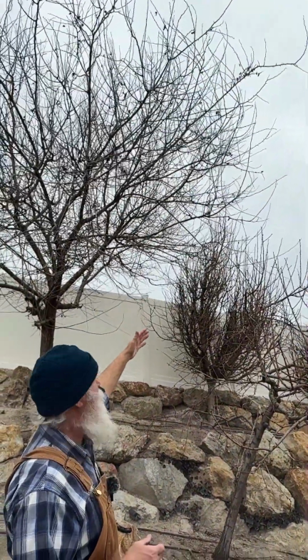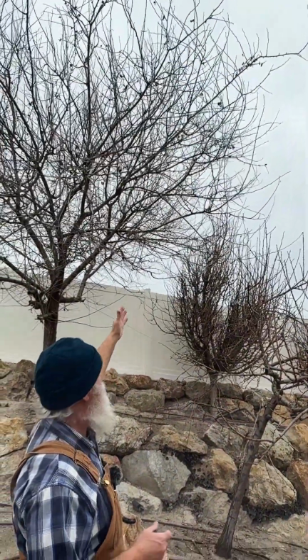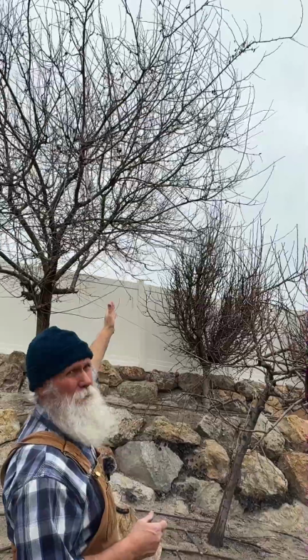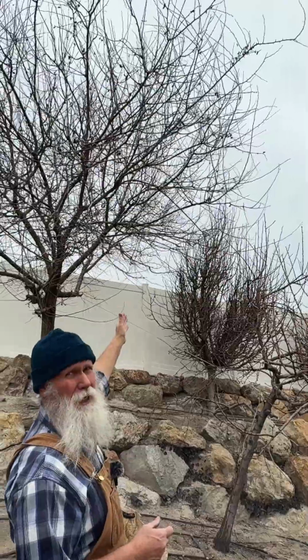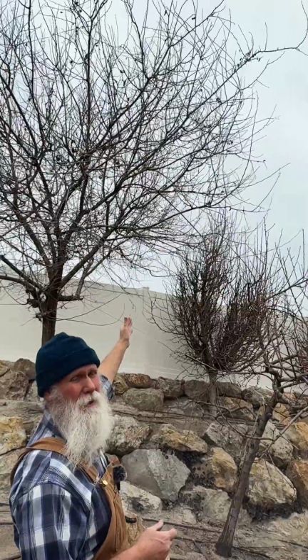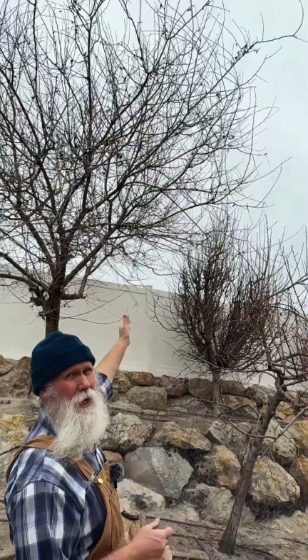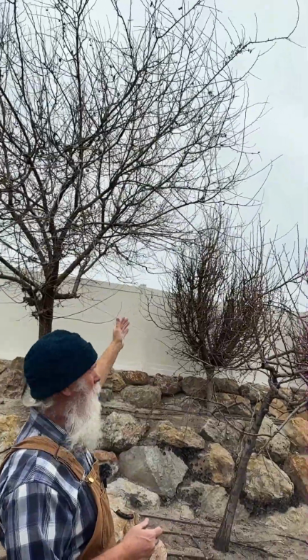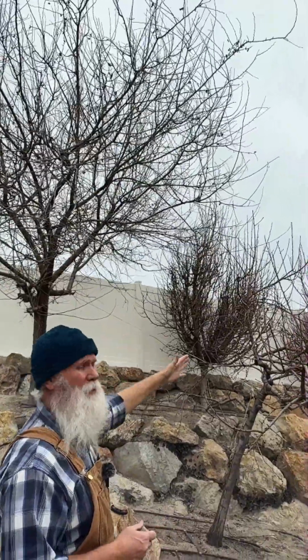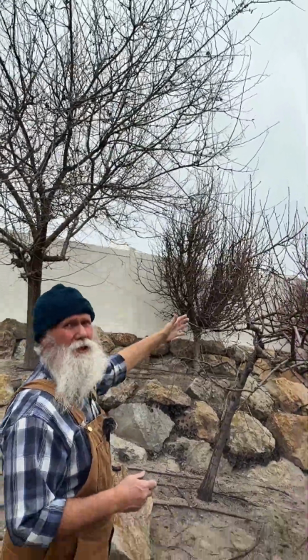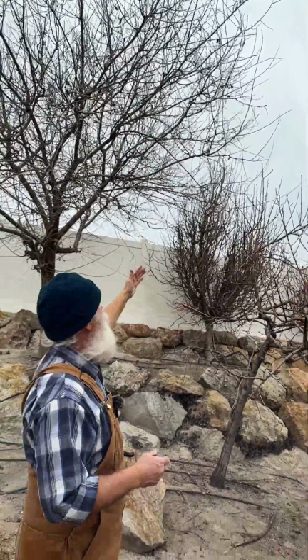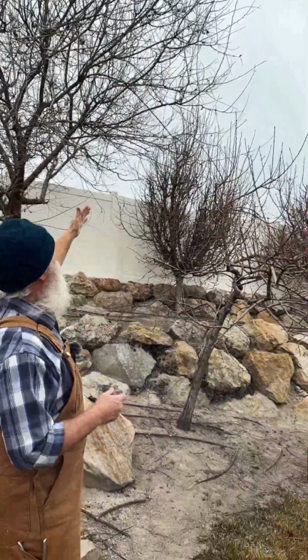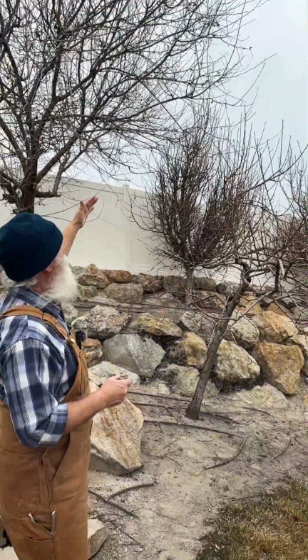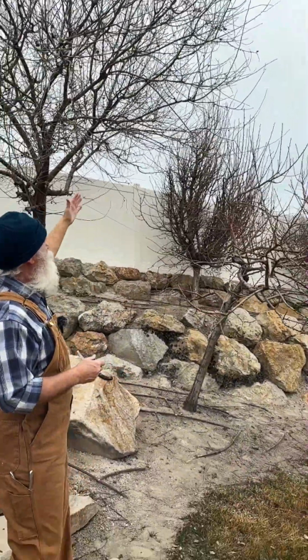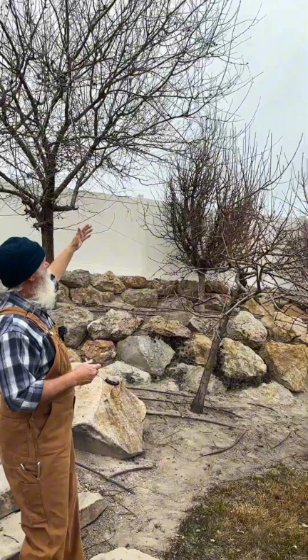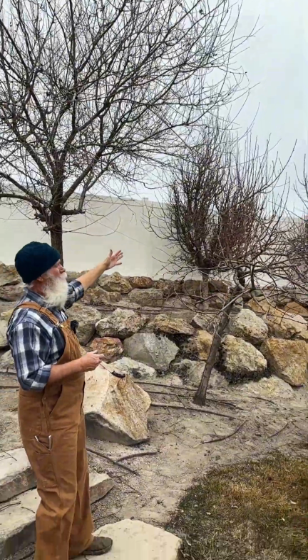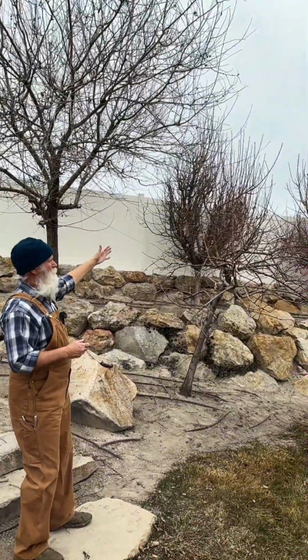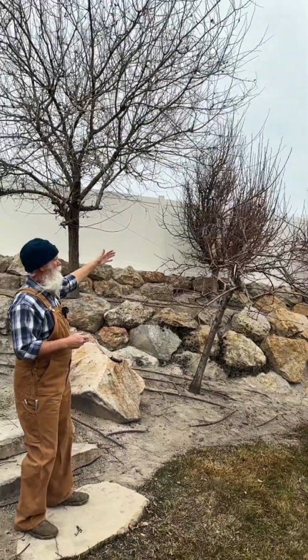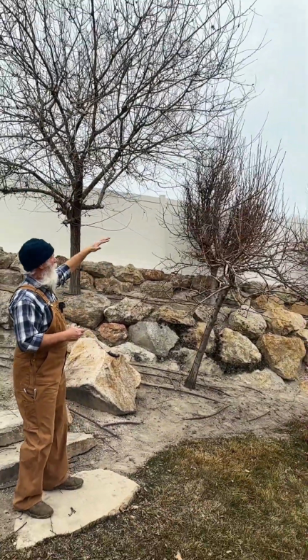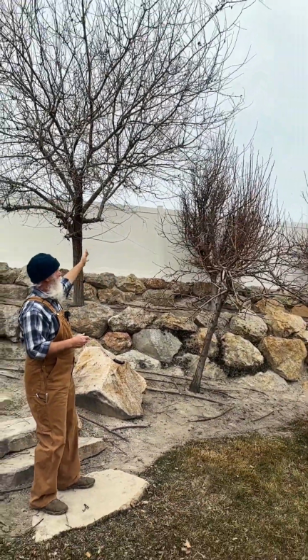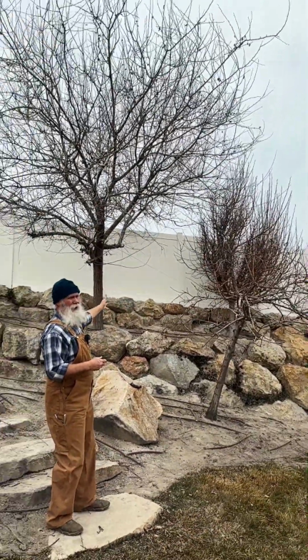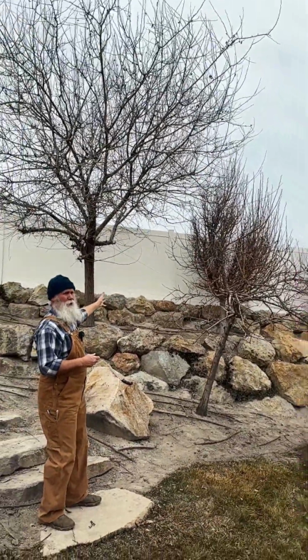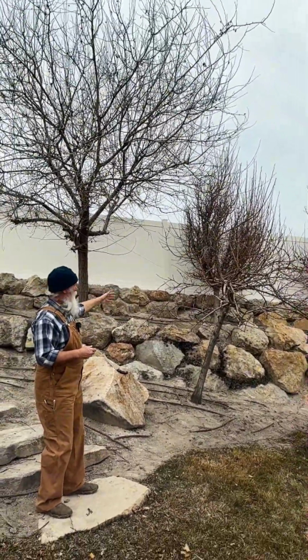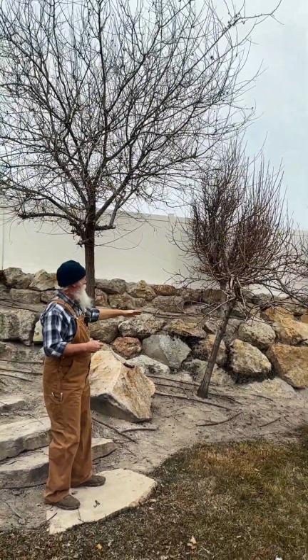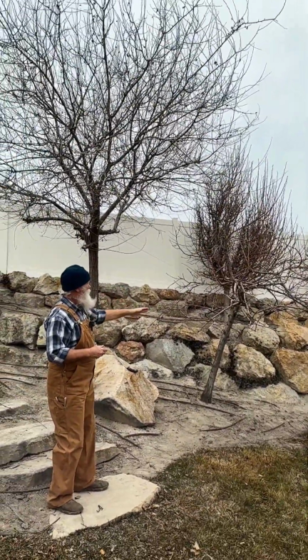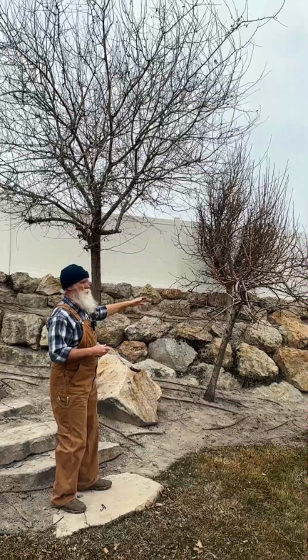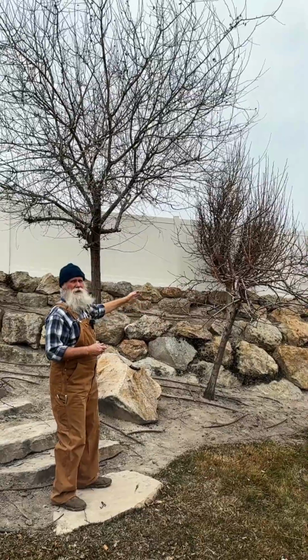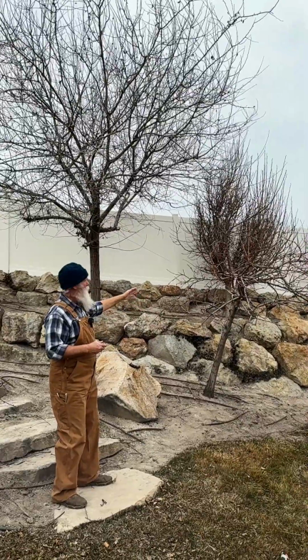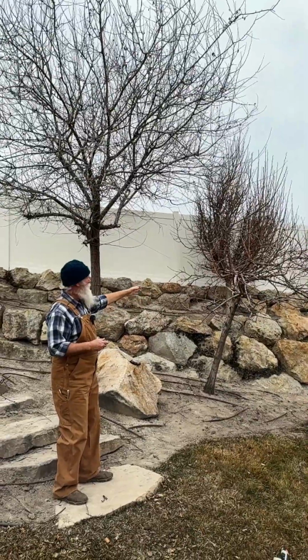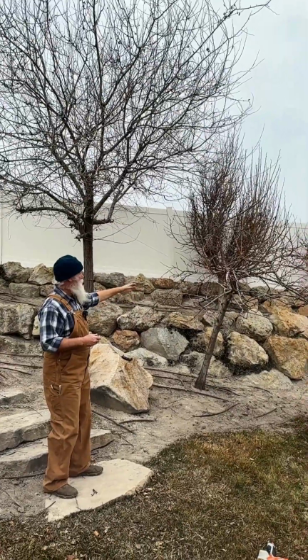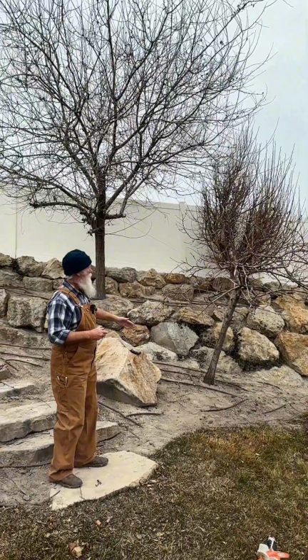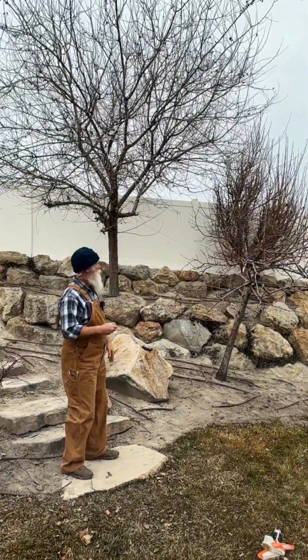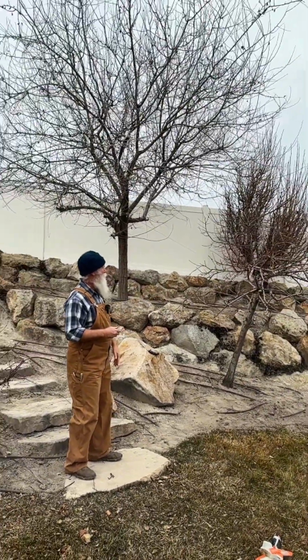This white mulberry here that's right above the peach should have been trimmed back so that the peach had adequate light all the way around, as opposed to much later attaching this rope to it.